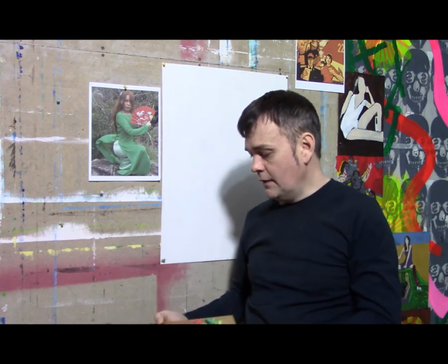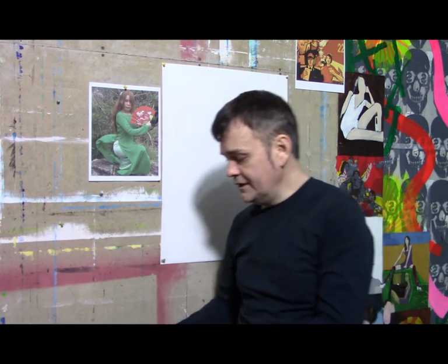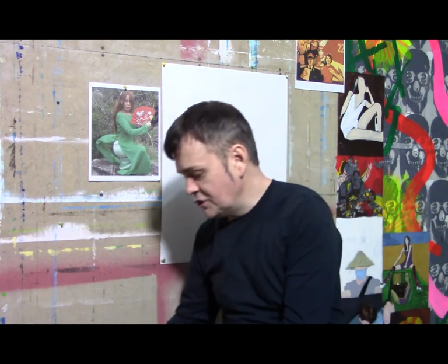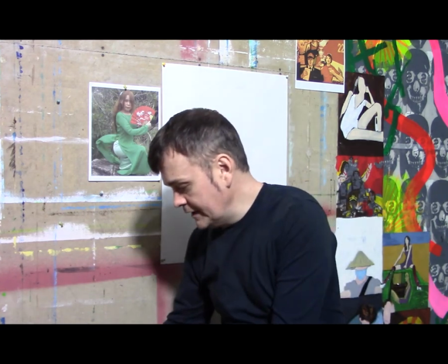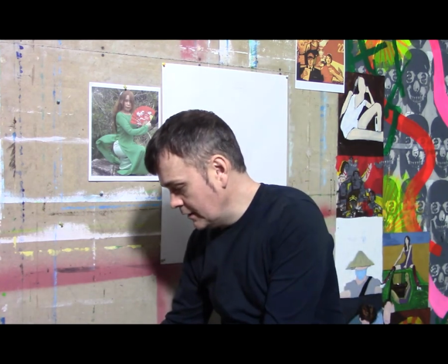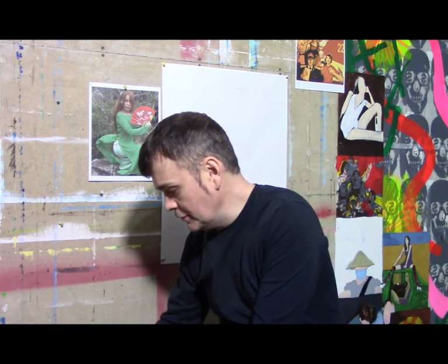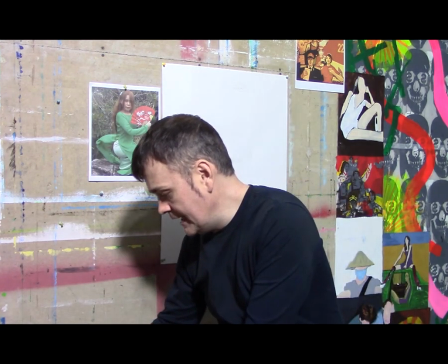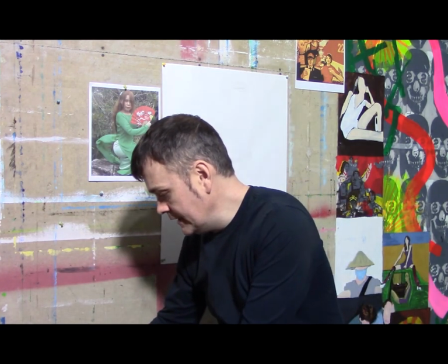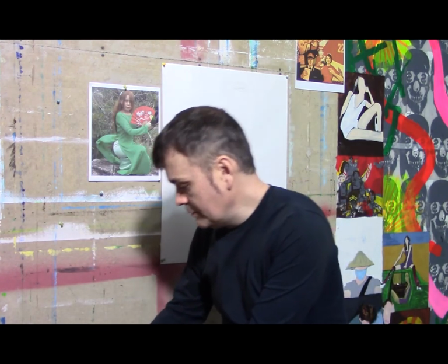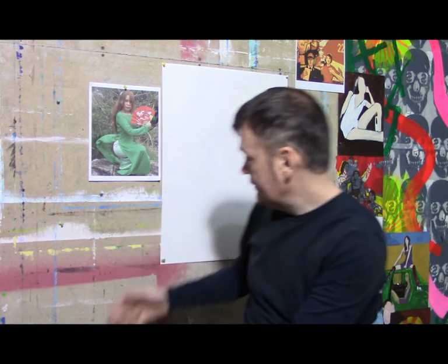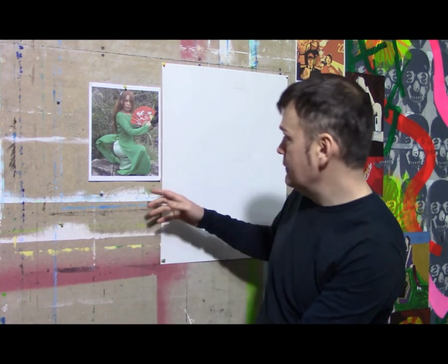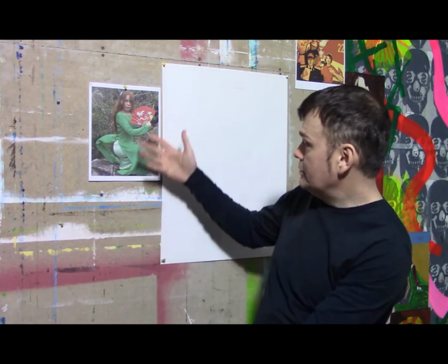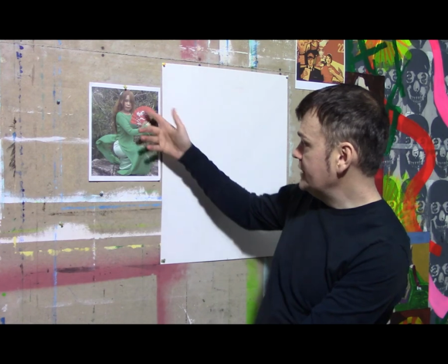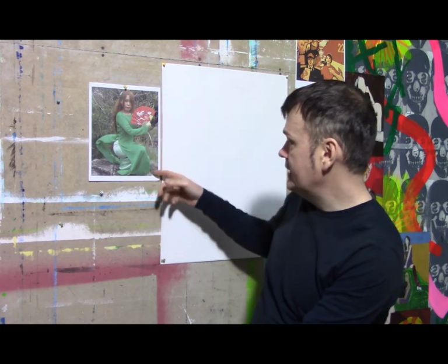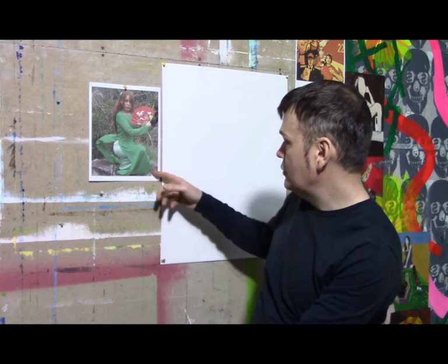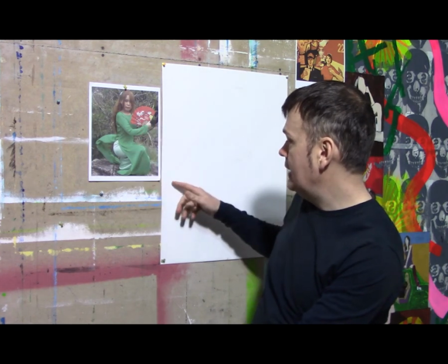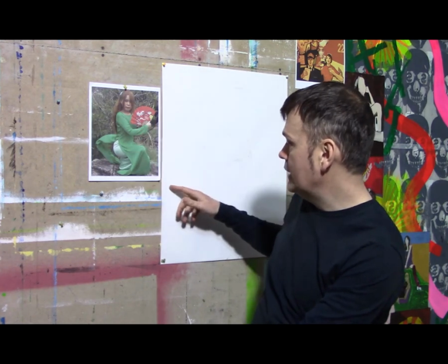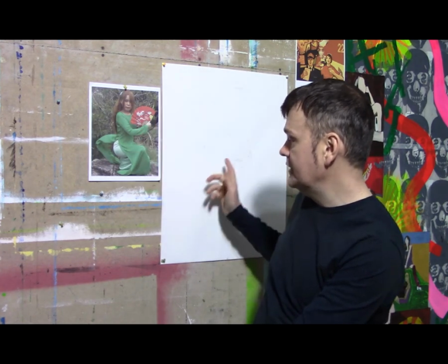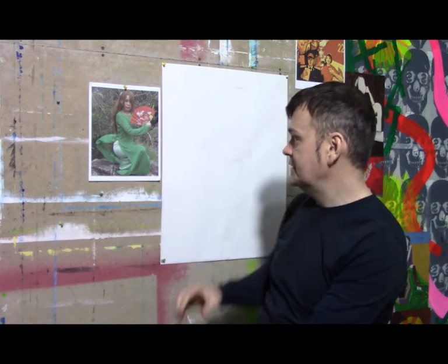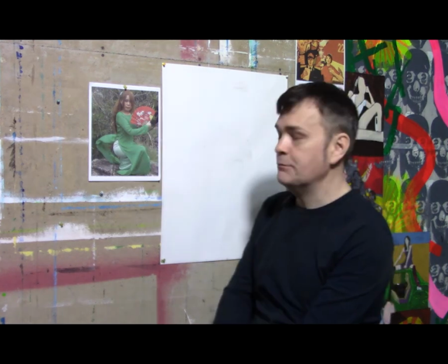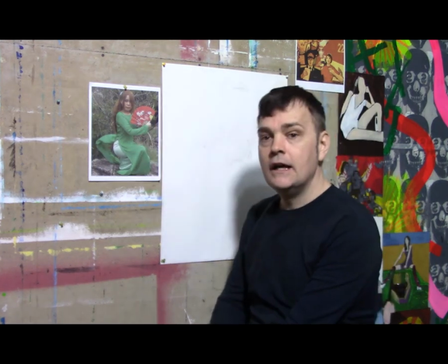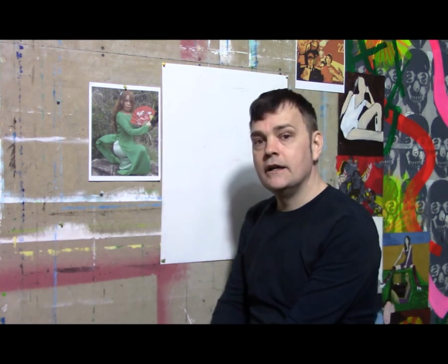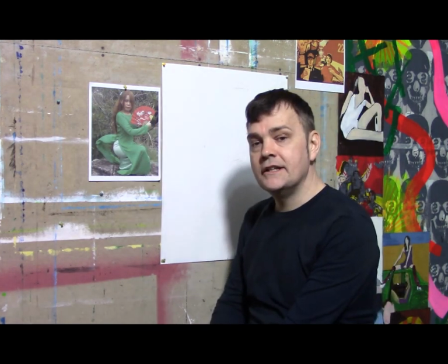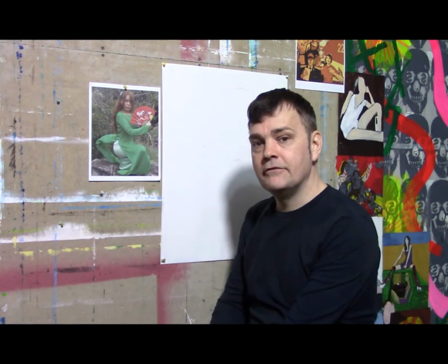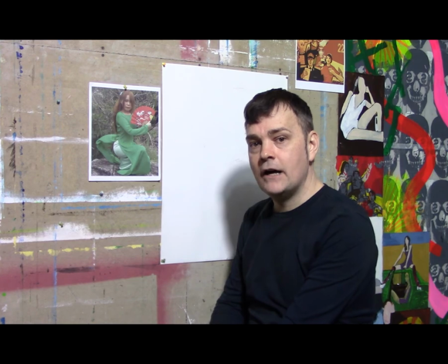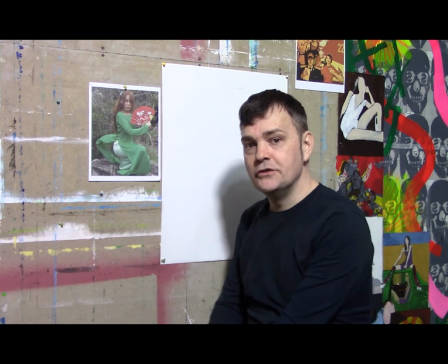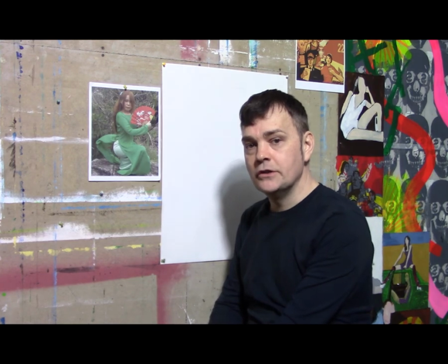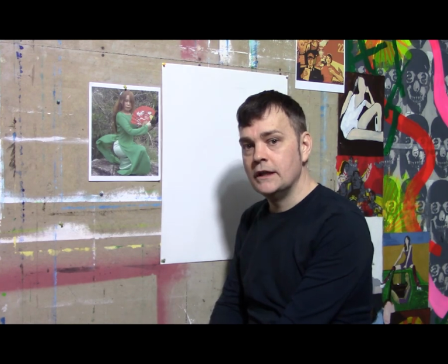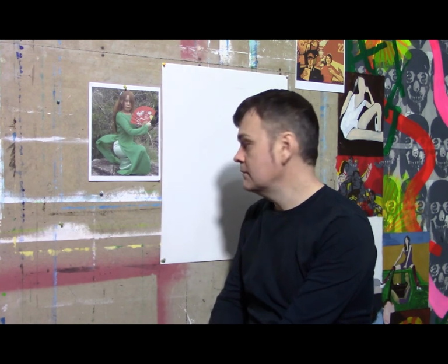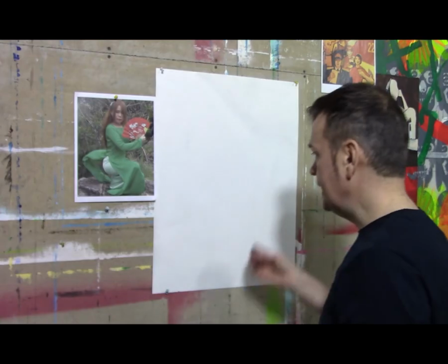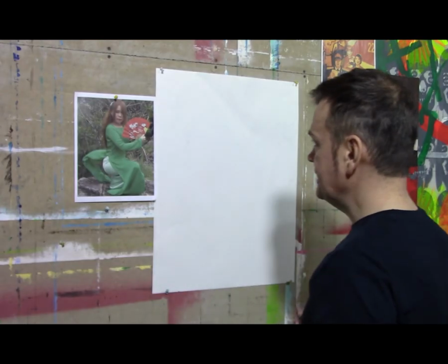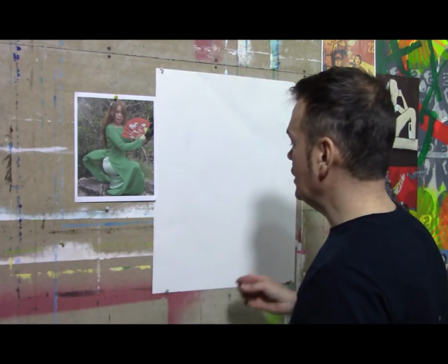Right here is my drawing reference — a photo behind me that I'll be working from. I'll be drawing this photograph onto this piece of paper. It'll take about five hours to do so. All right, let's get started.